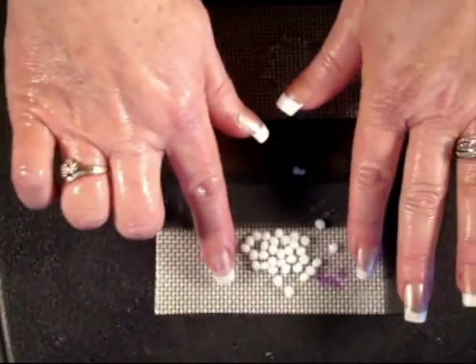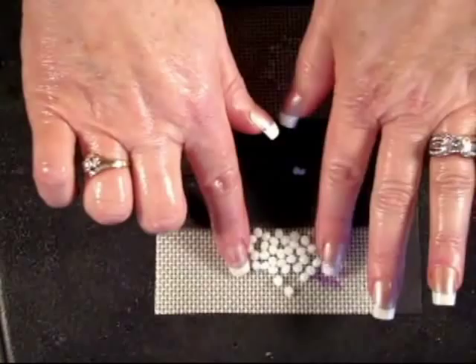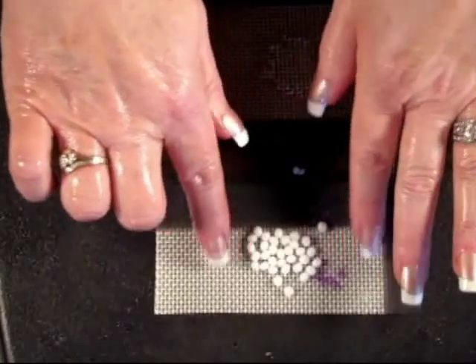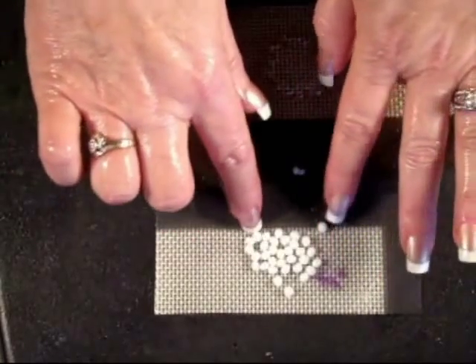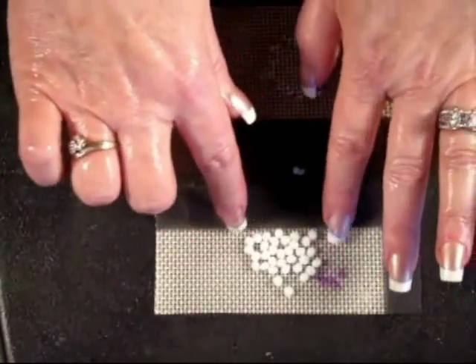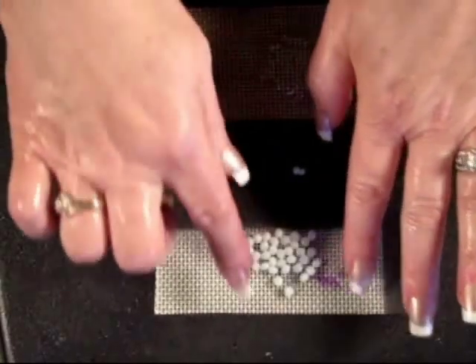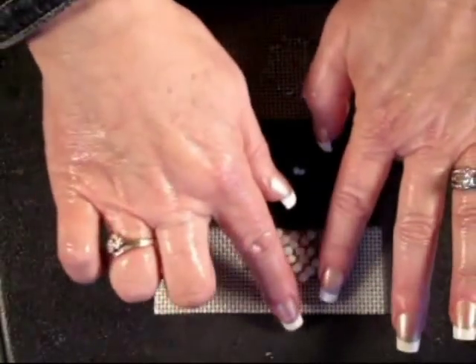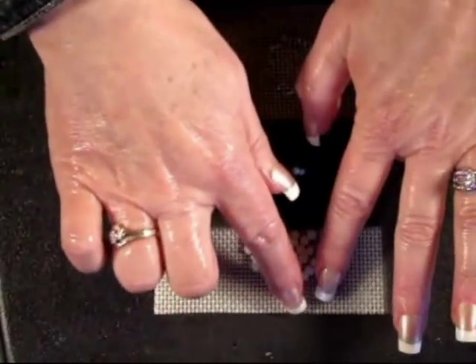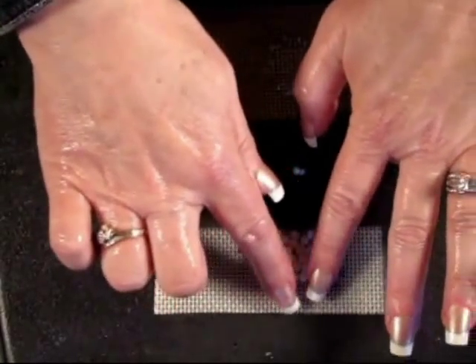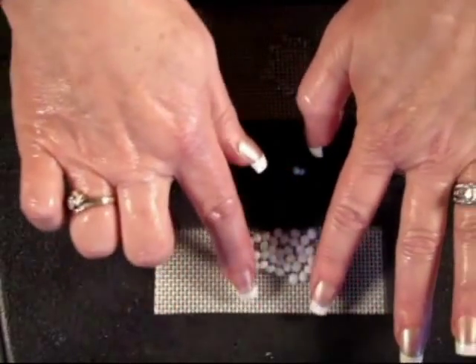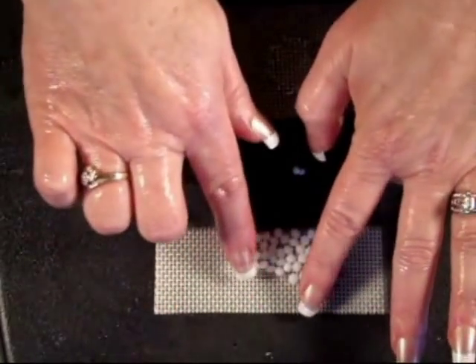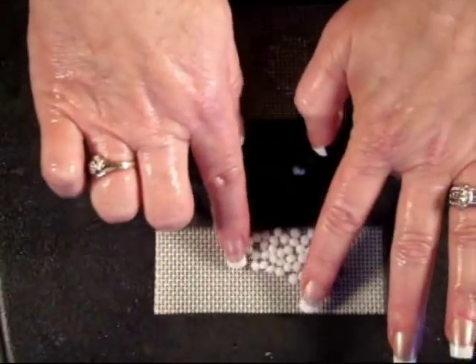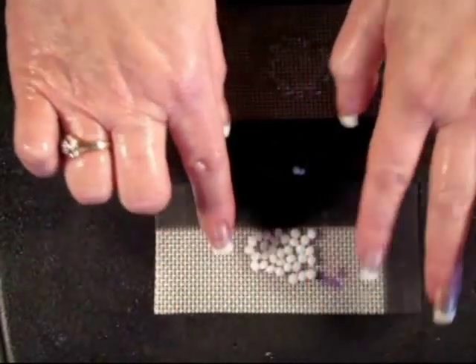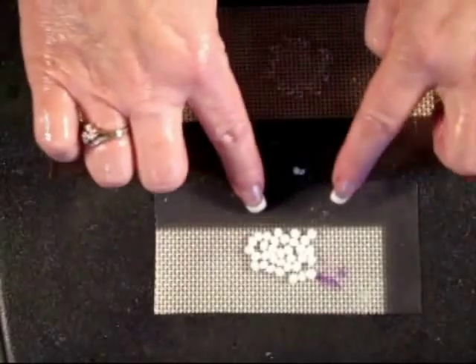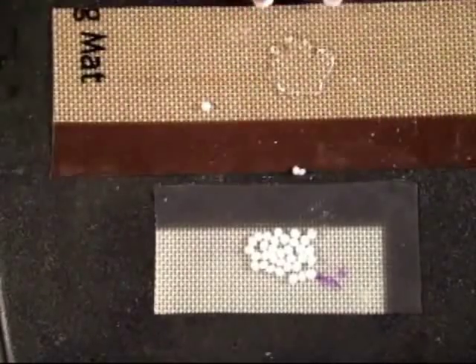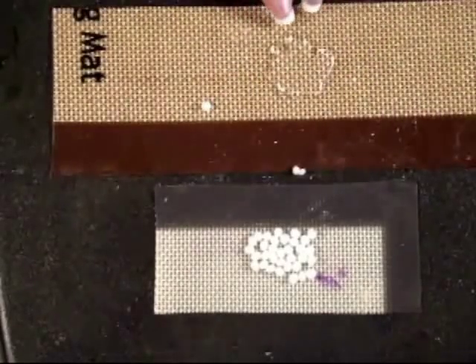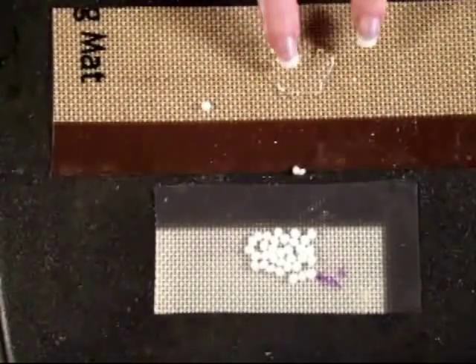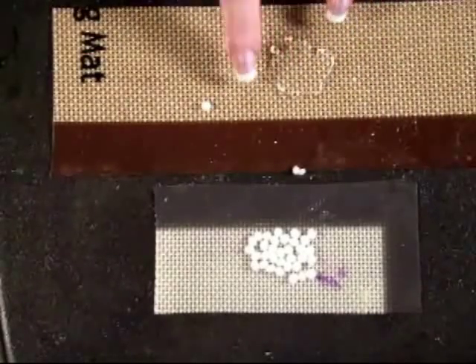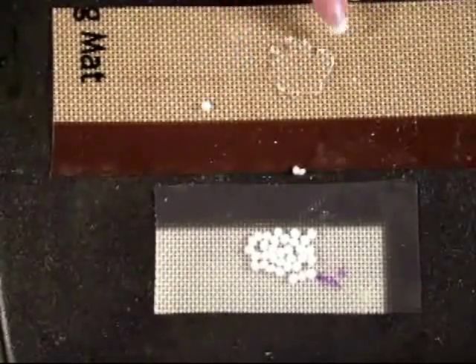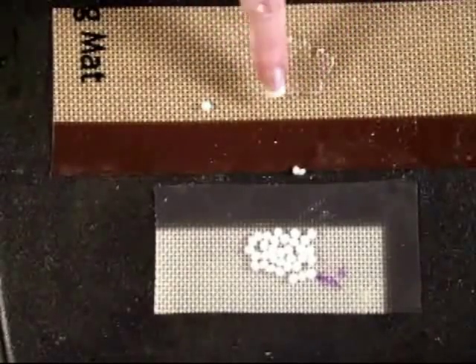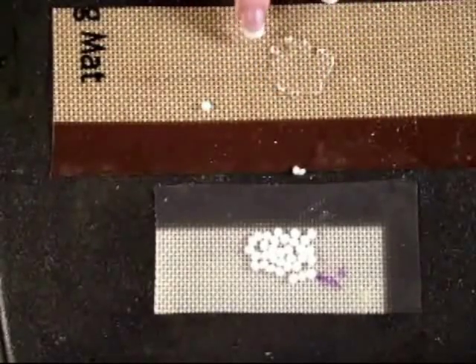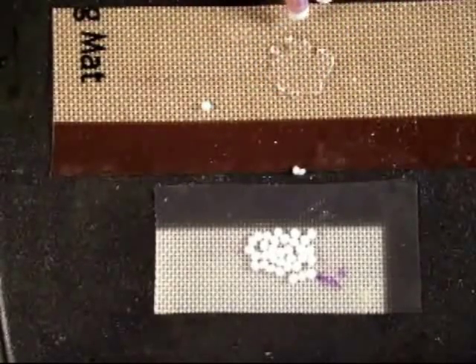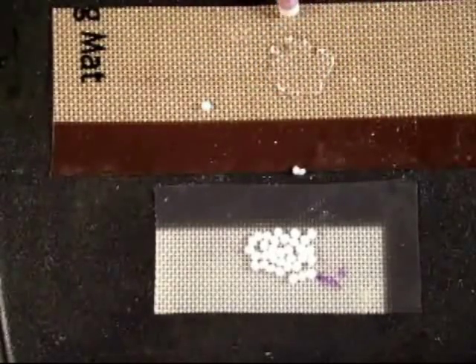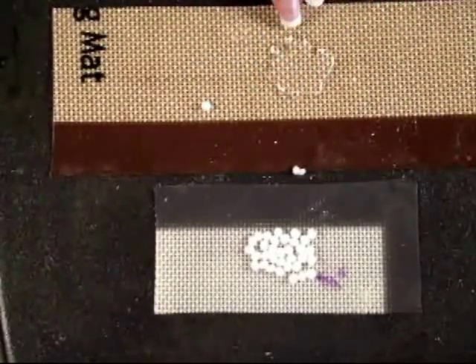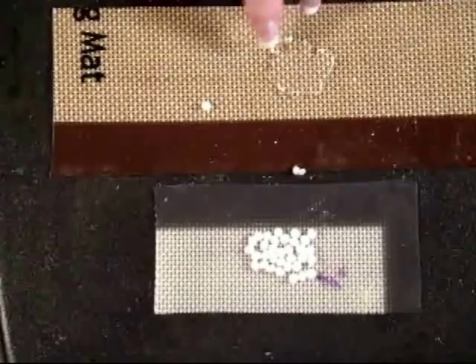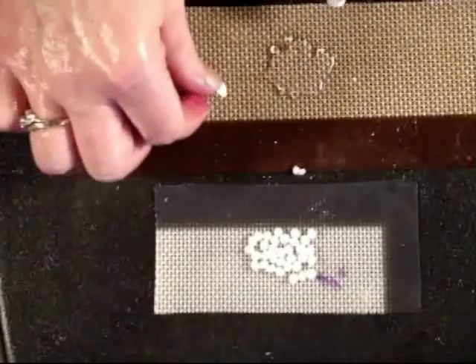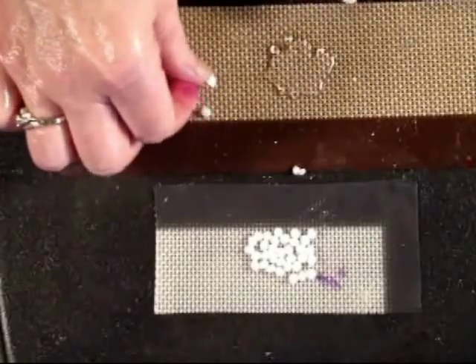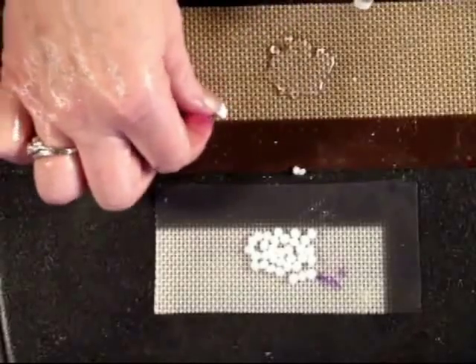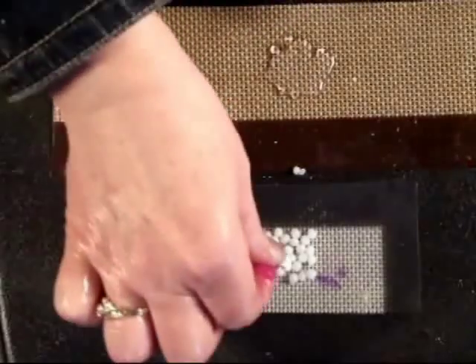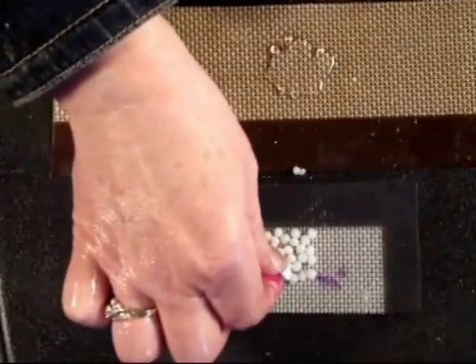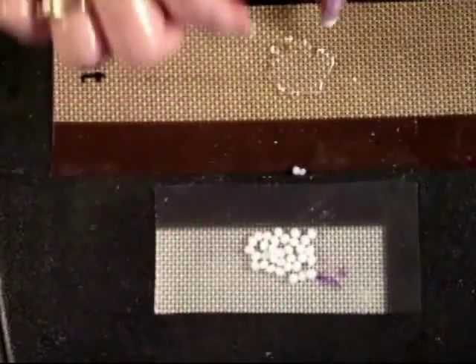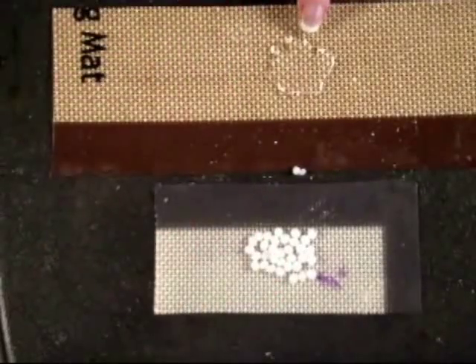So you'll see as we go through the segment here — hopefully this will take a few minutes for them to turn completely clear like this one. This area right here is ready to go. It's completely clear and this is what we'll be adding our coloring into.